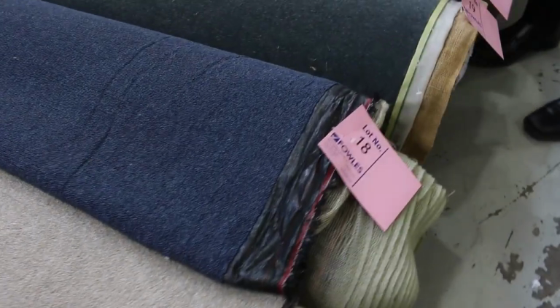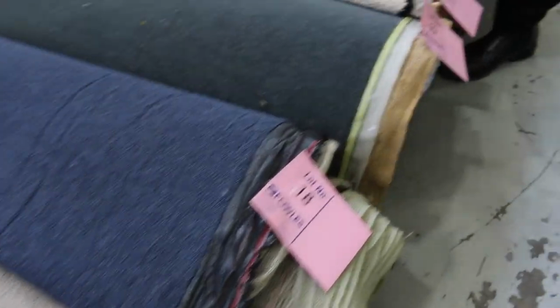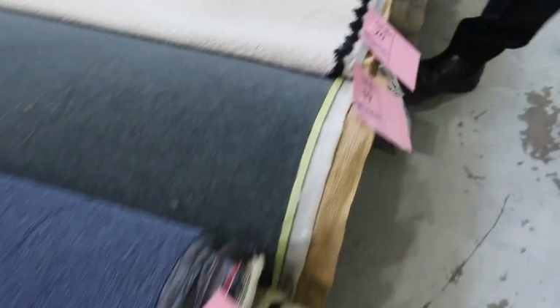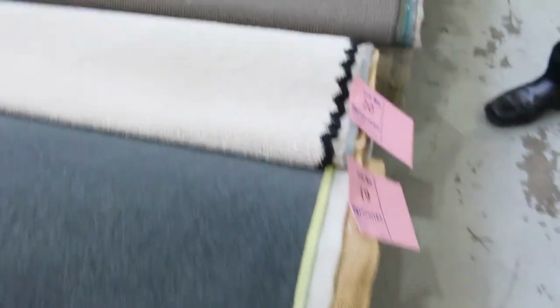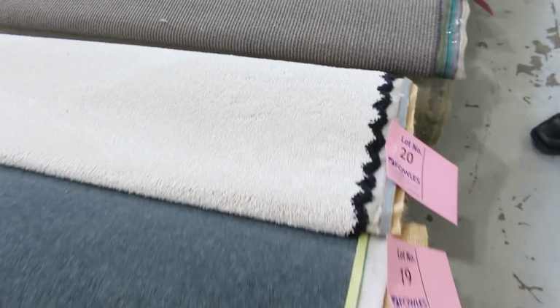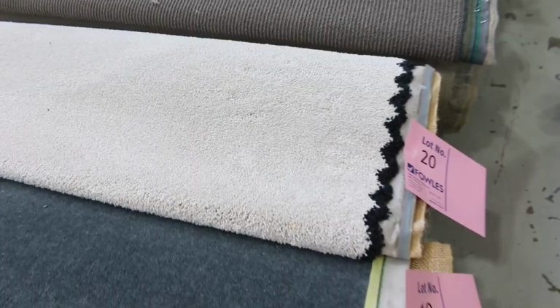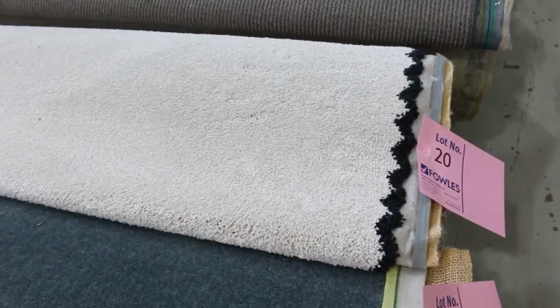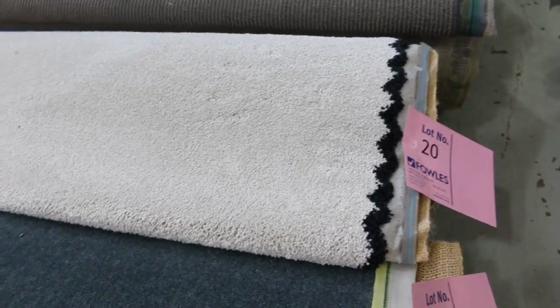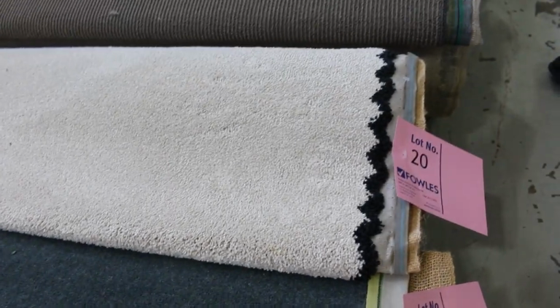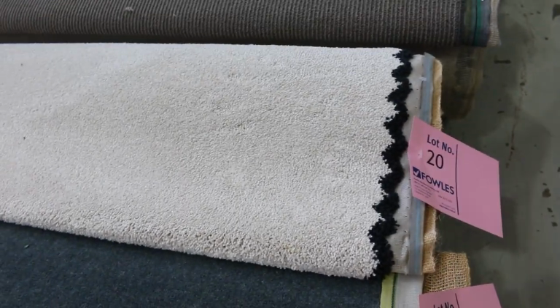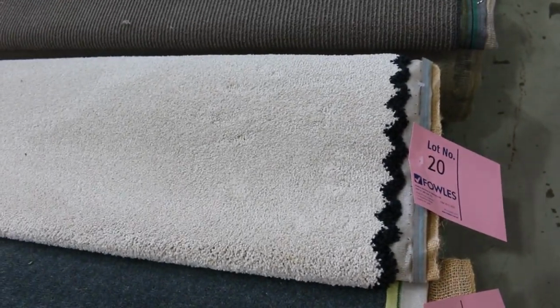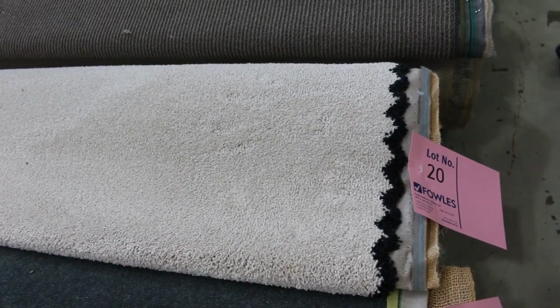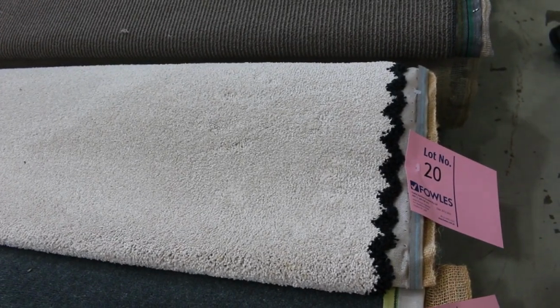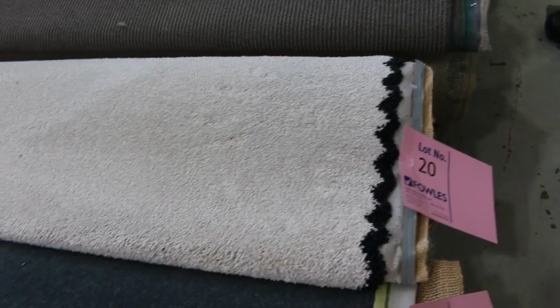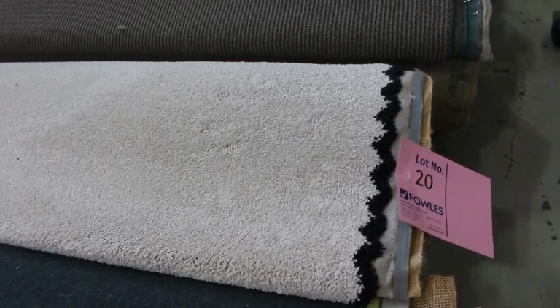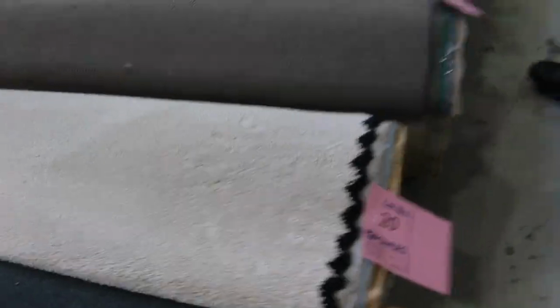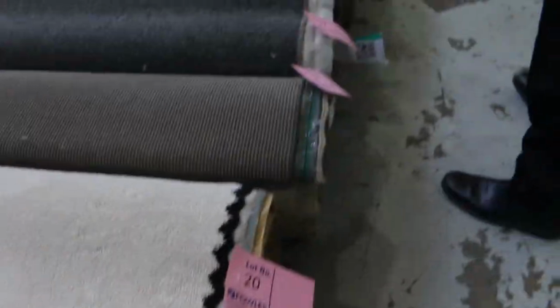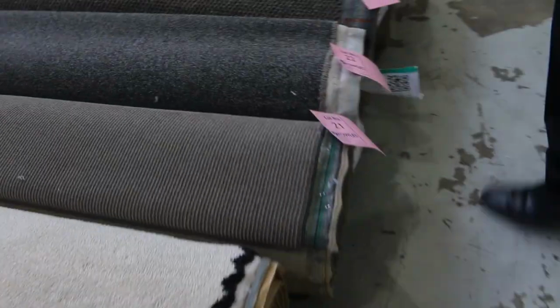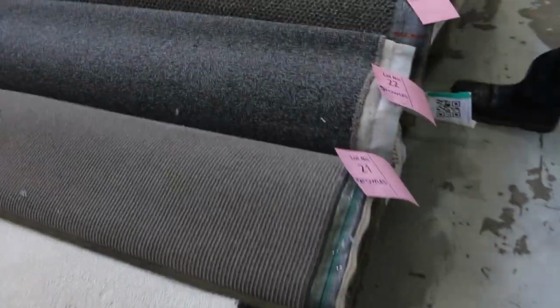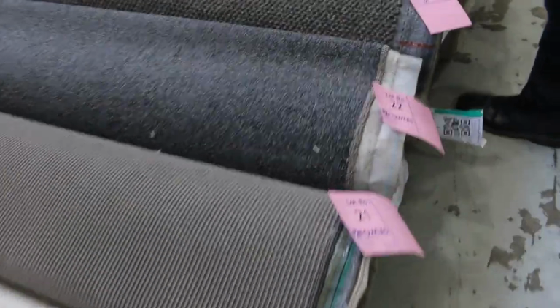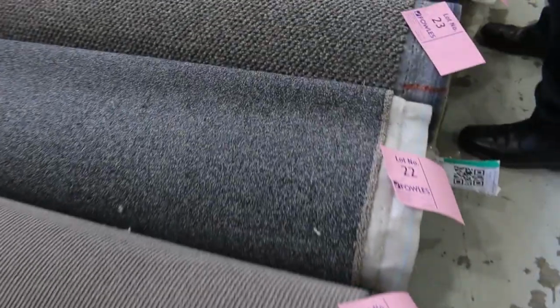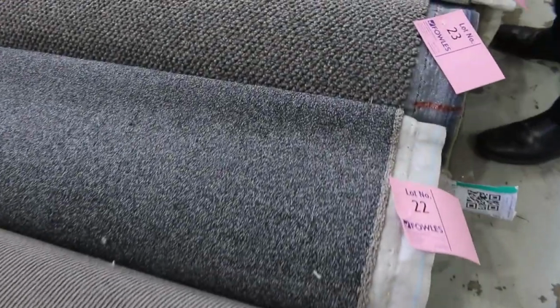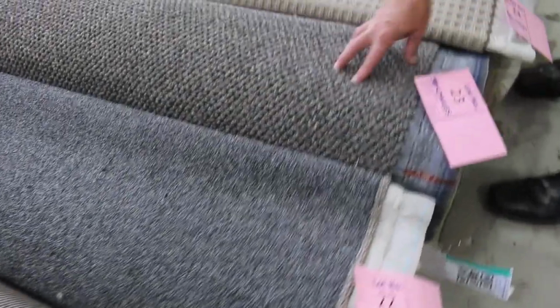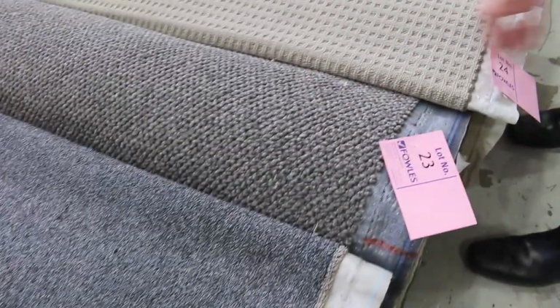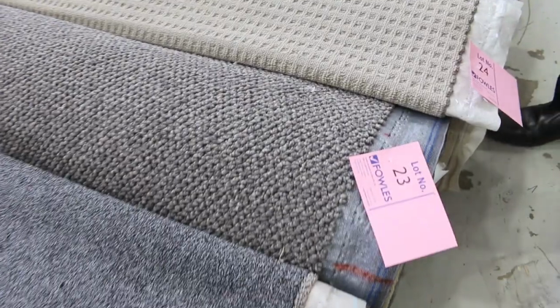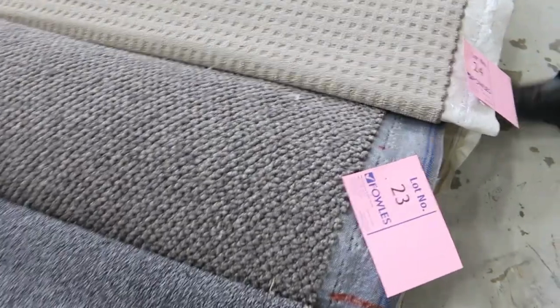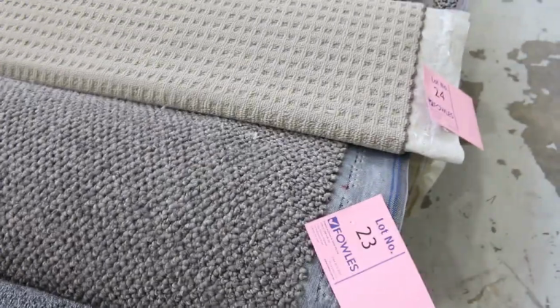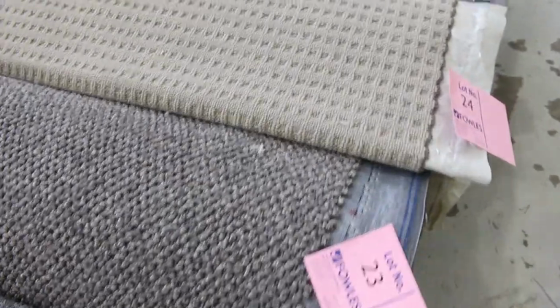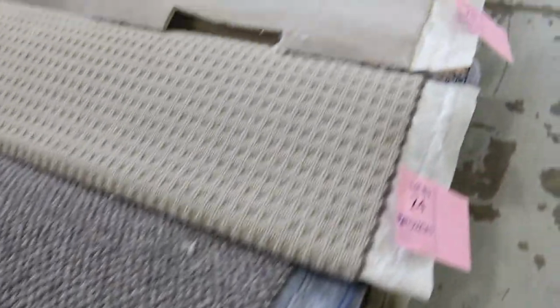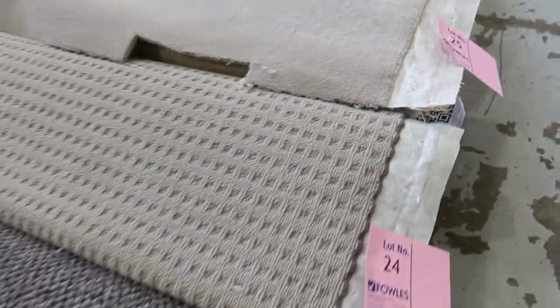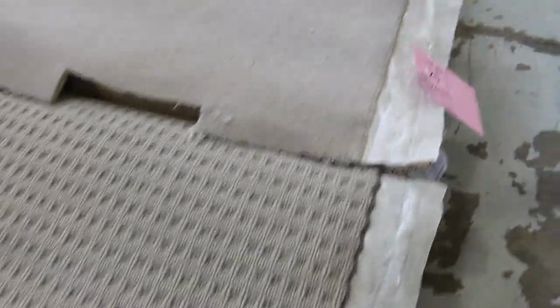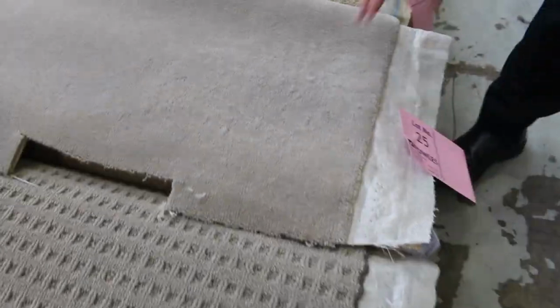Lot number 20 is a Solution Dyed Nylon Twist Pile, 70oz carpet, normally up around about $180 a metre — and as I said, $30 to $35 a metre. Awesome buying there. Have a look at the colours. We've got some great textures there also, like lot number 23, which has got a nice chunky sort of loop and a nice plush pile.